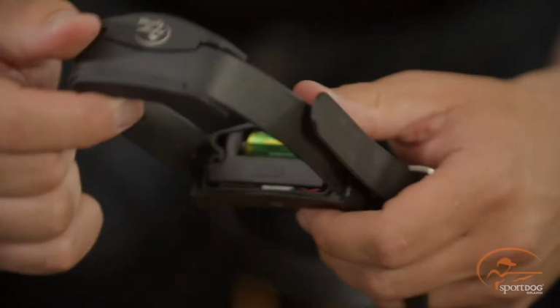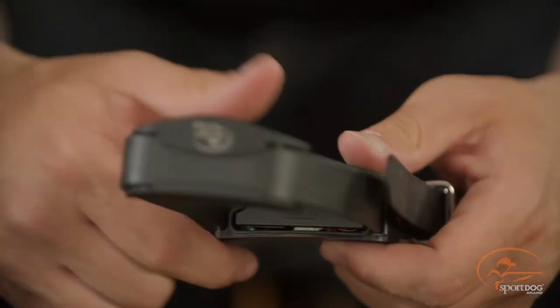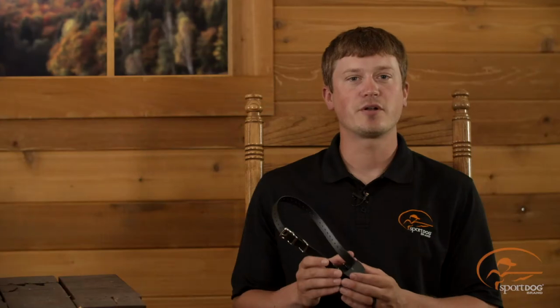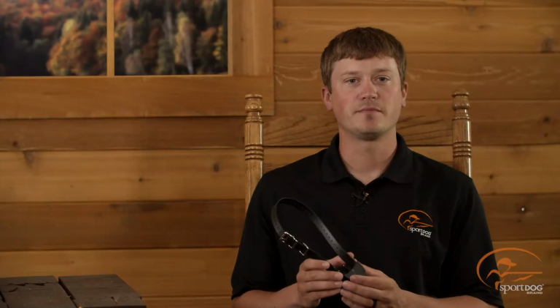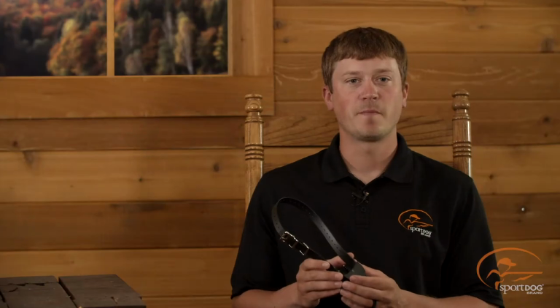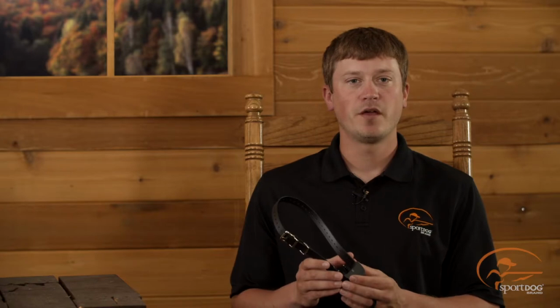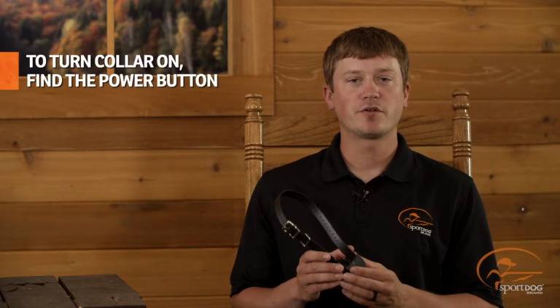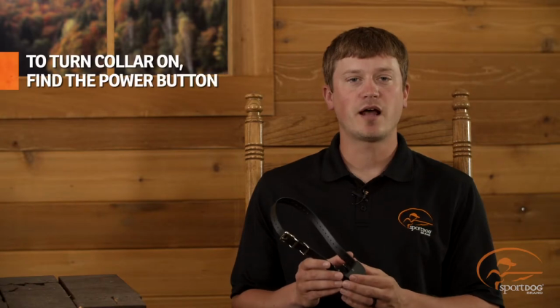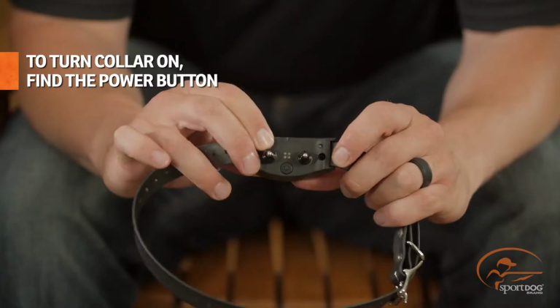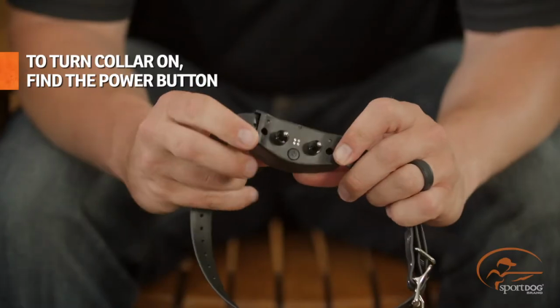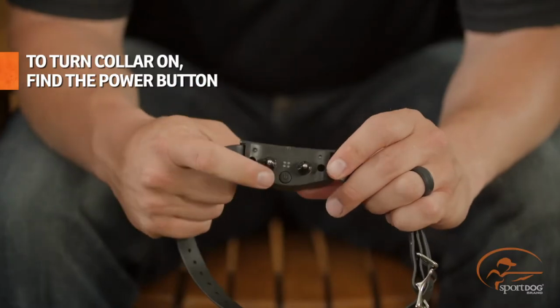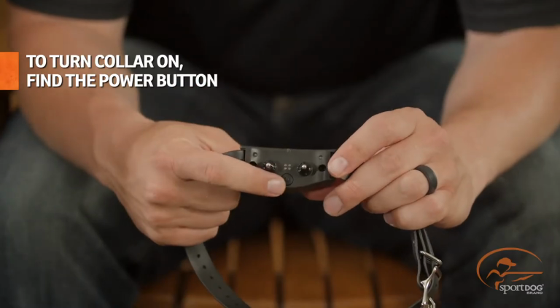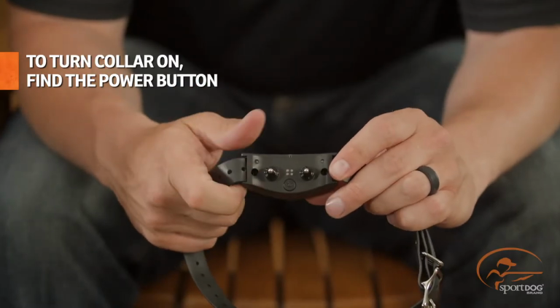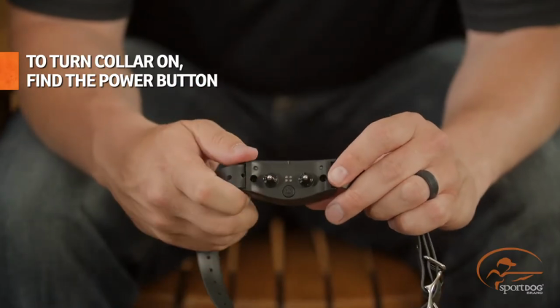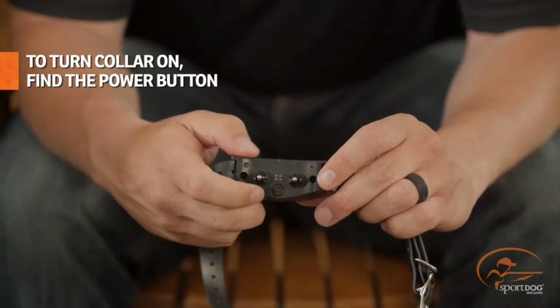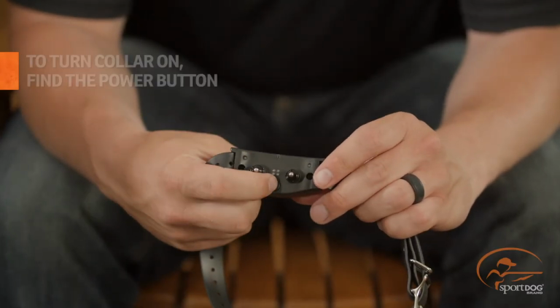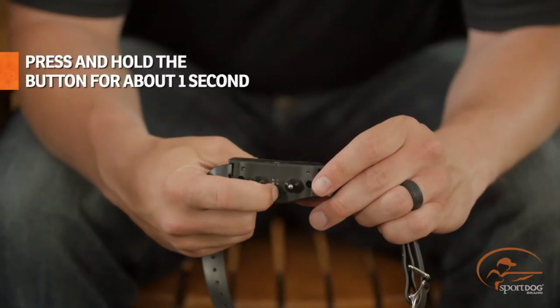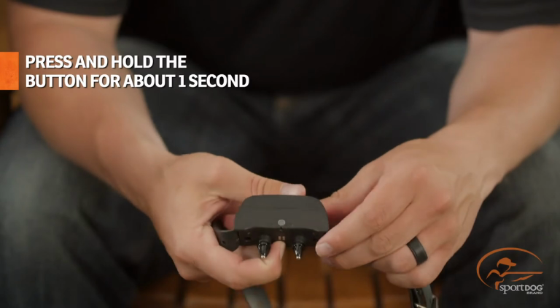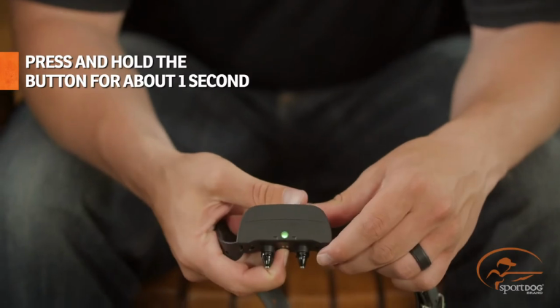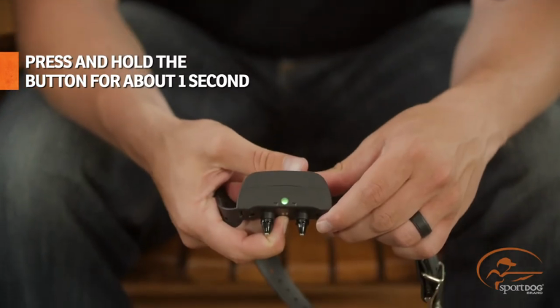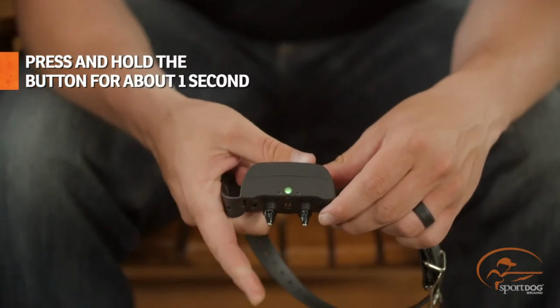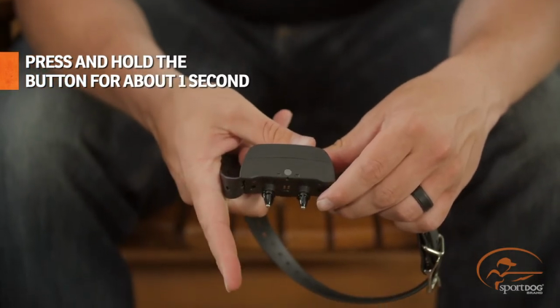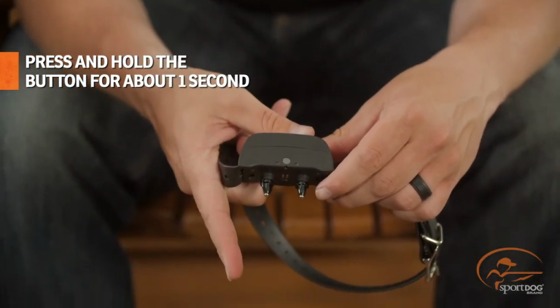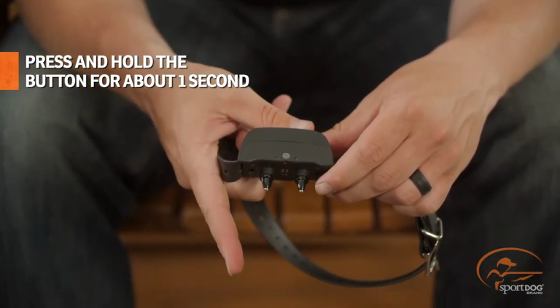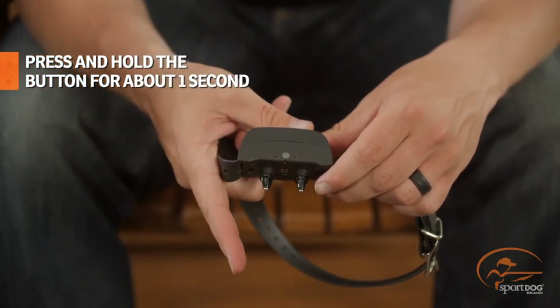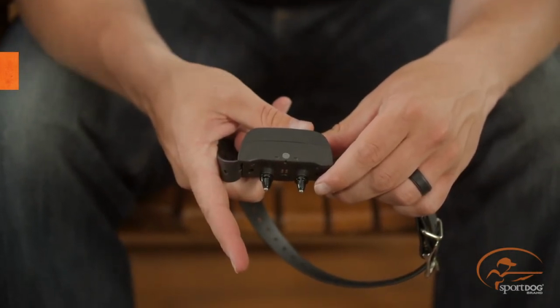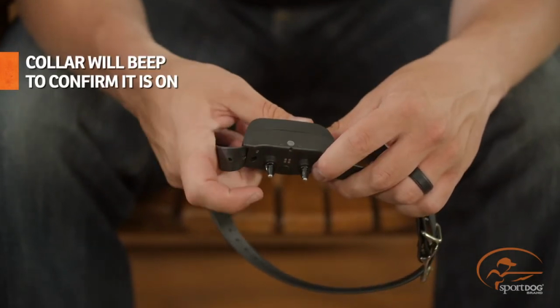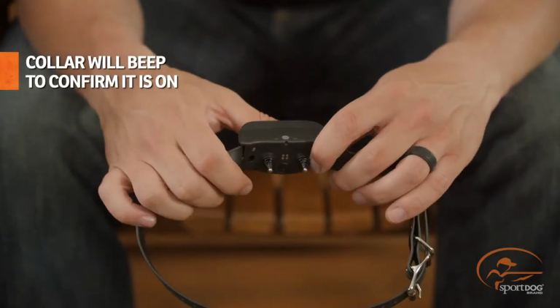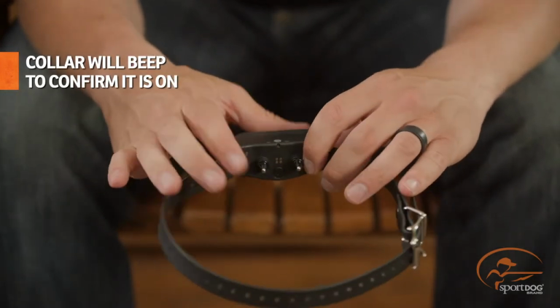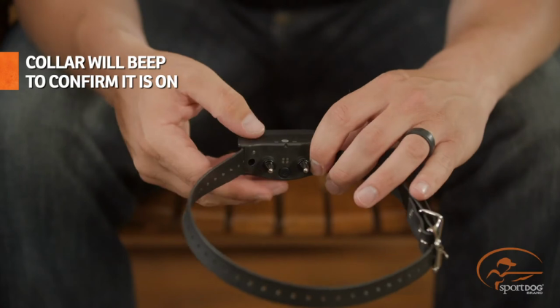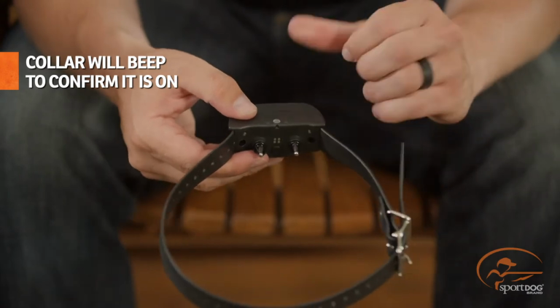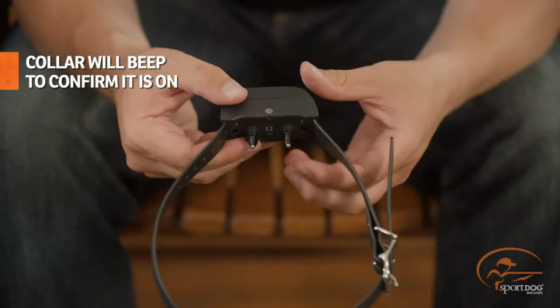Now let's turn the unit on. To turn the unit on, find the power button located on the collar. Press and hold the button for about one second until the collar turns on. The collar will beep to let you know that it's on.